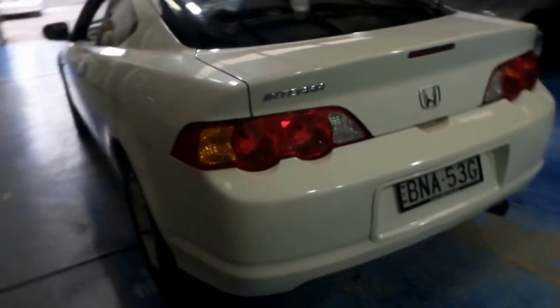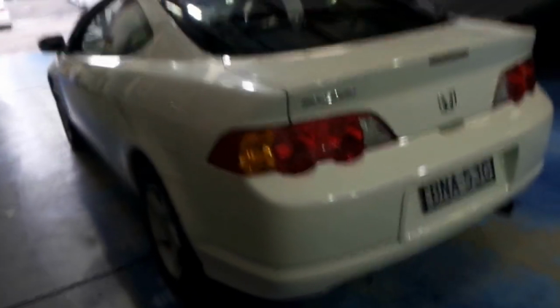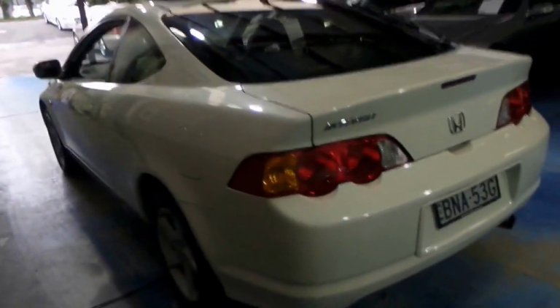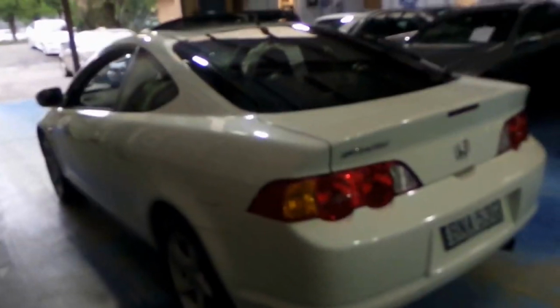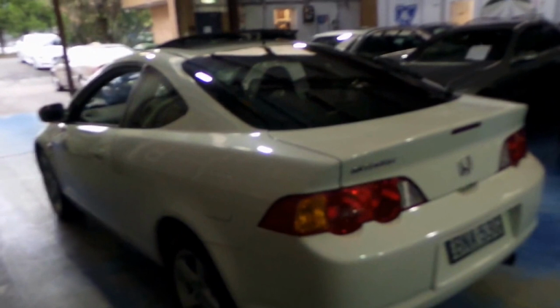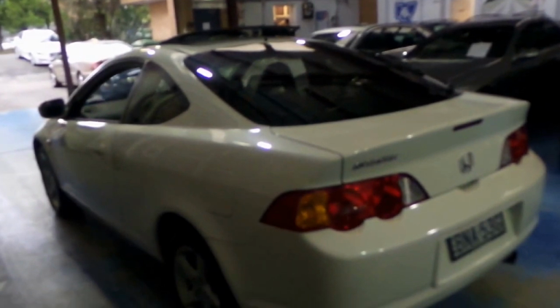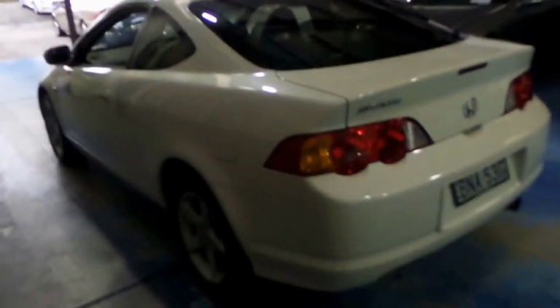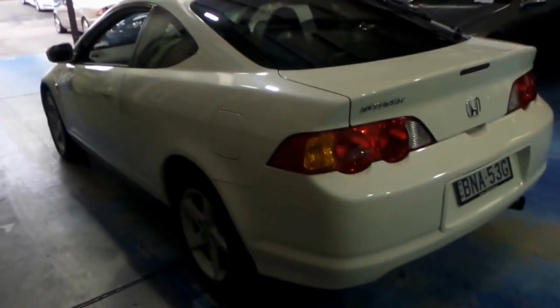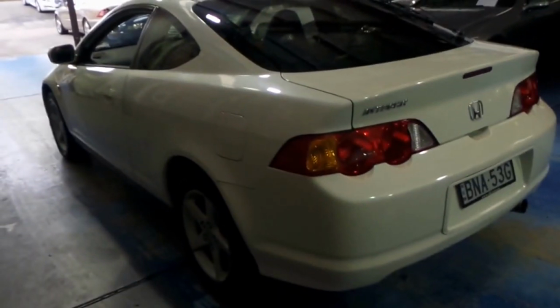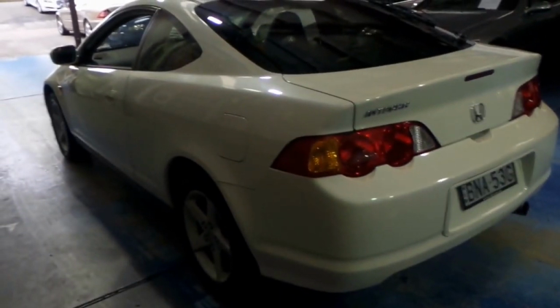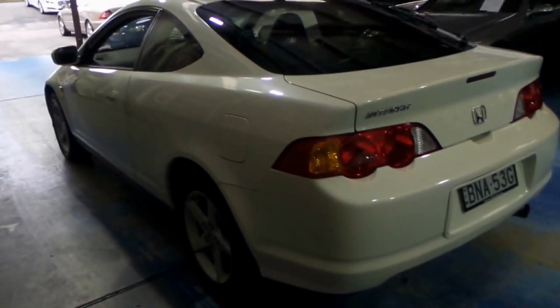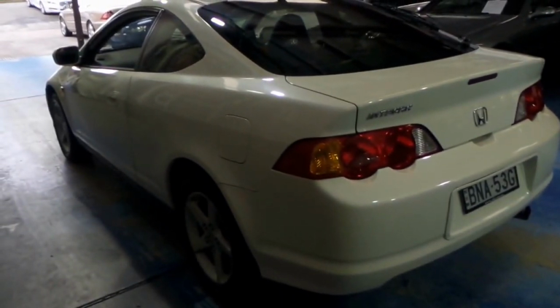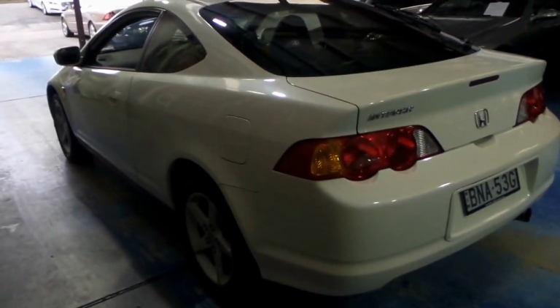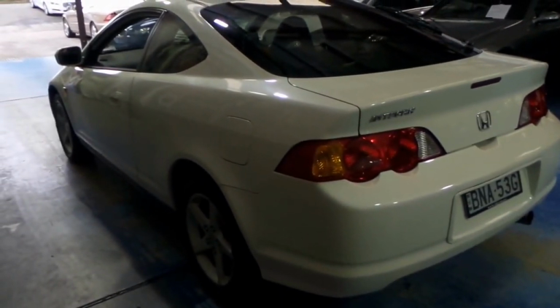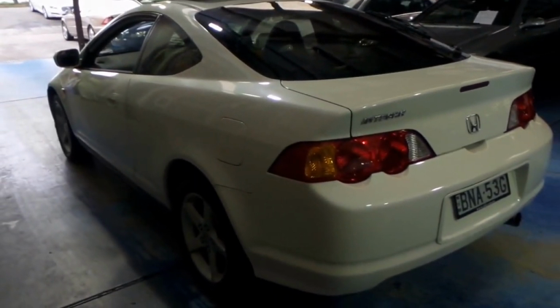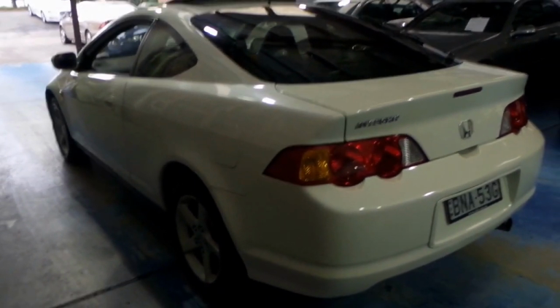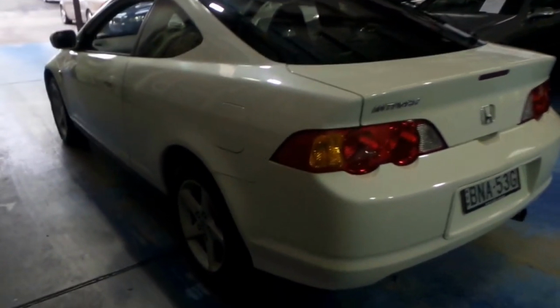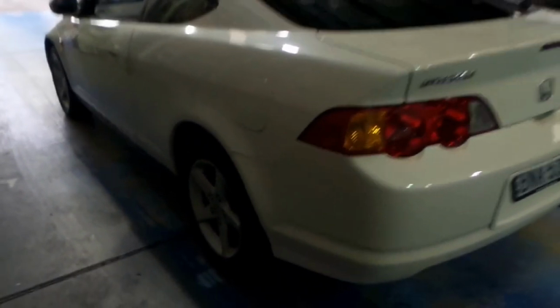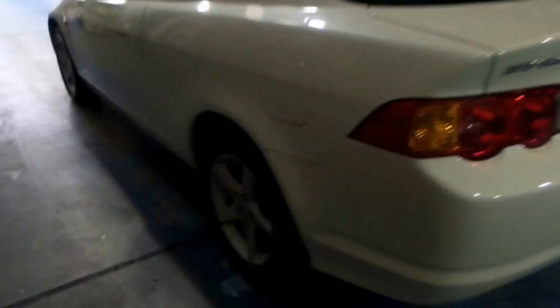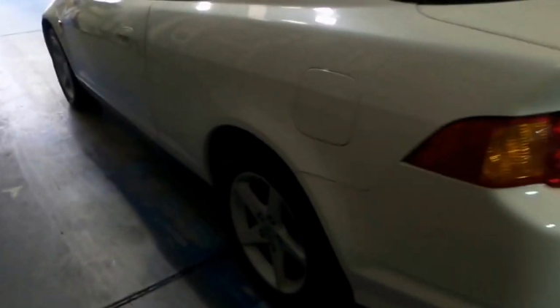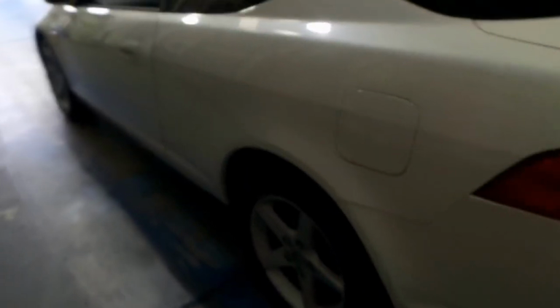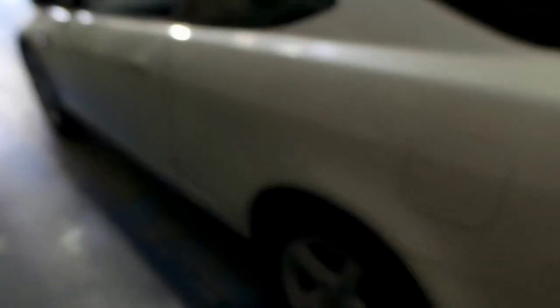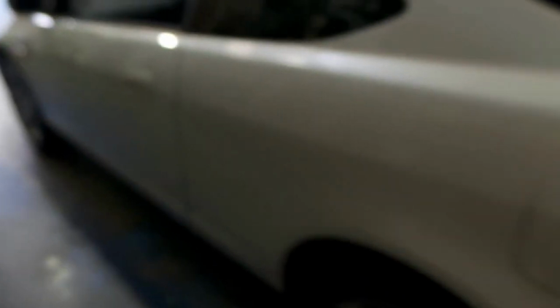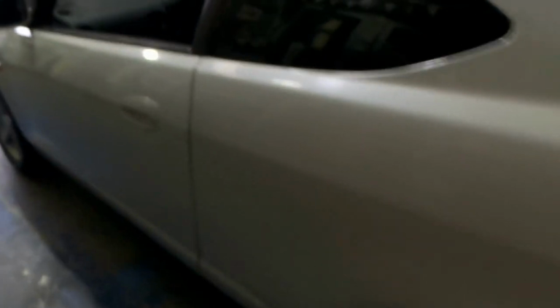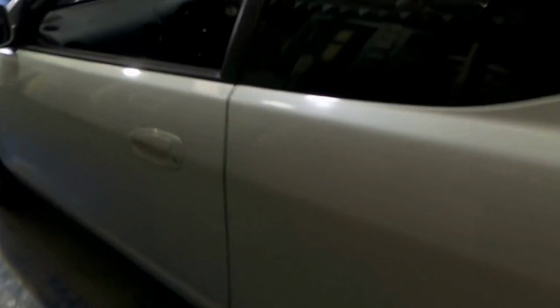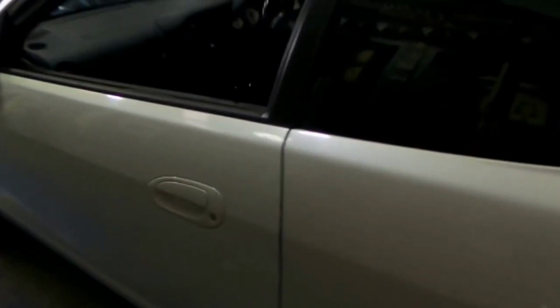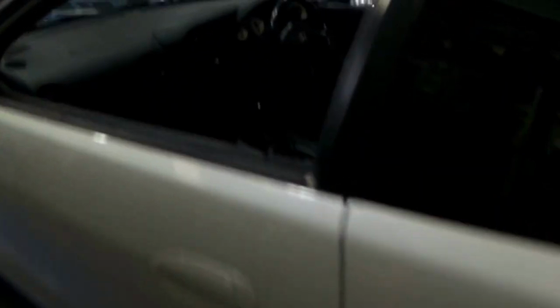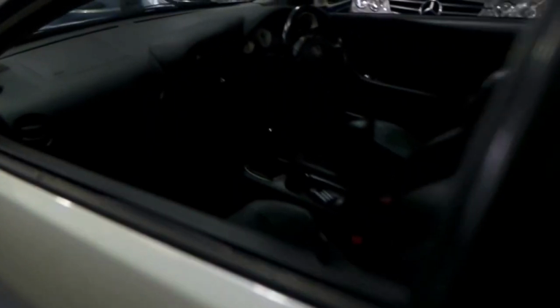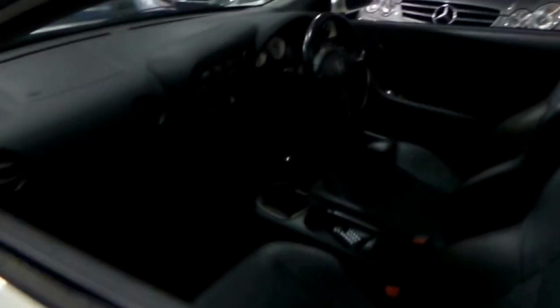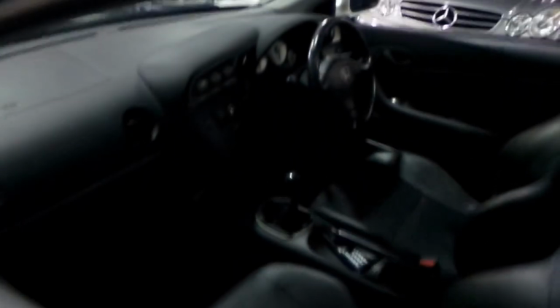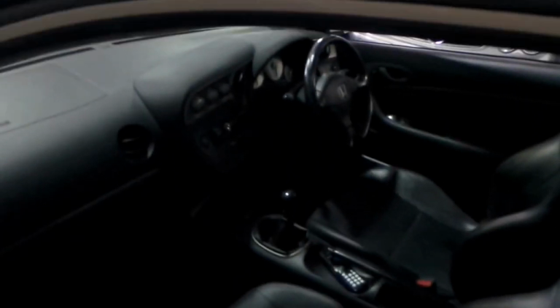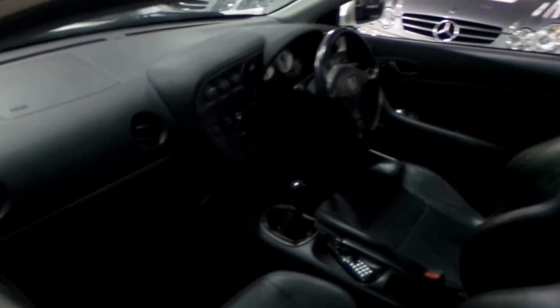I've driven it and it drives particularly well. It's got a very good logbook service history, five-spoke alloy wheels, and we've priced this car to sell.